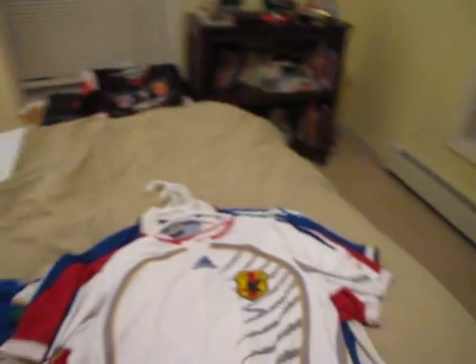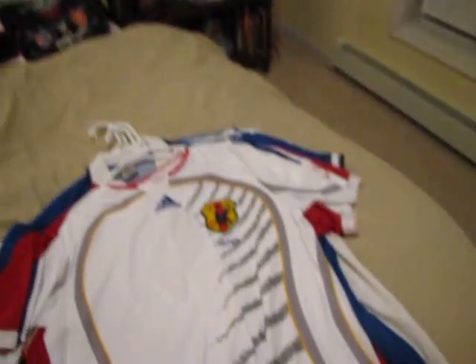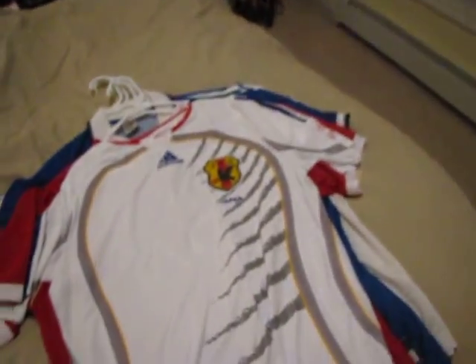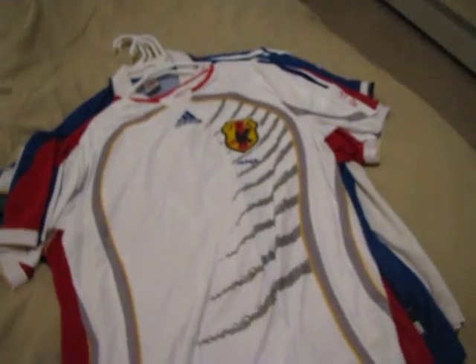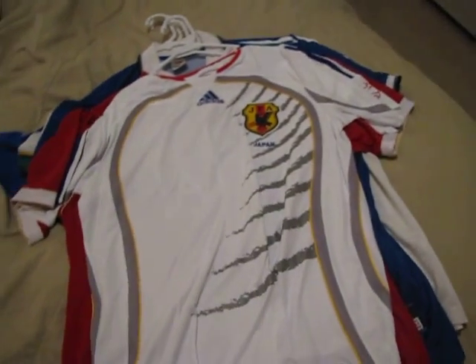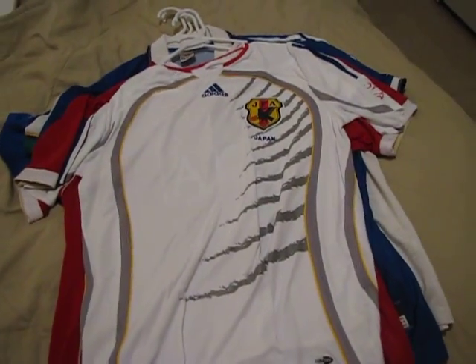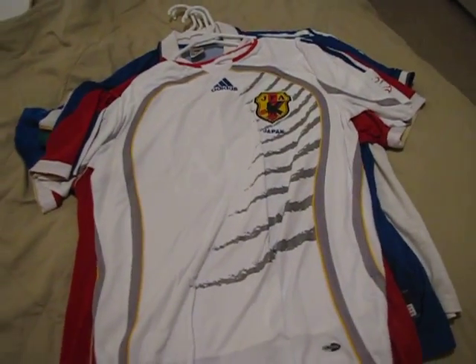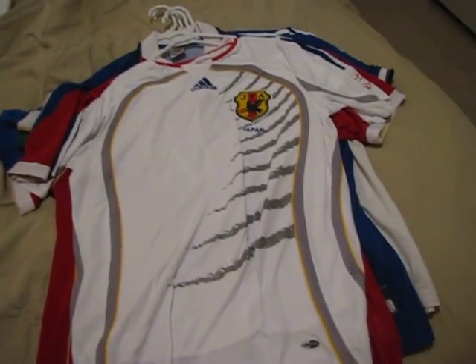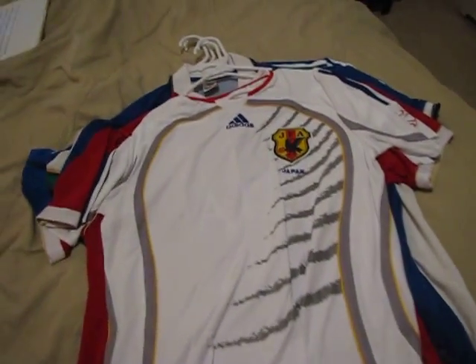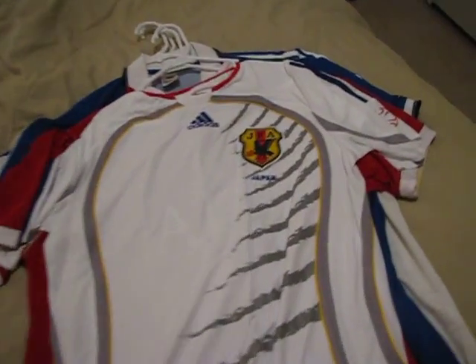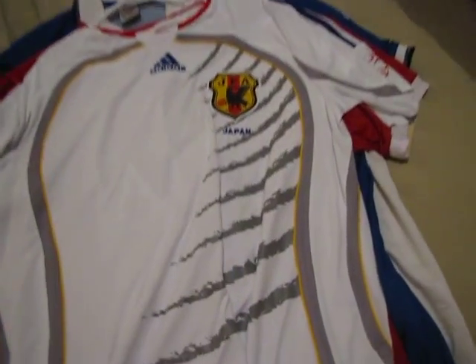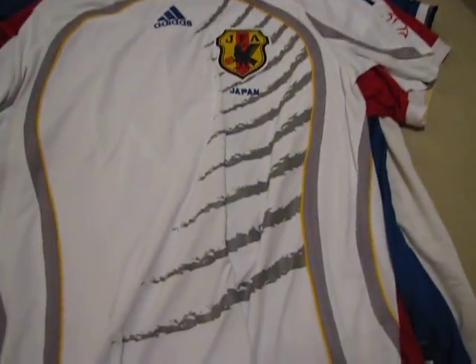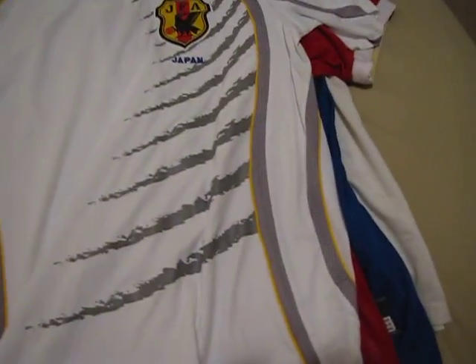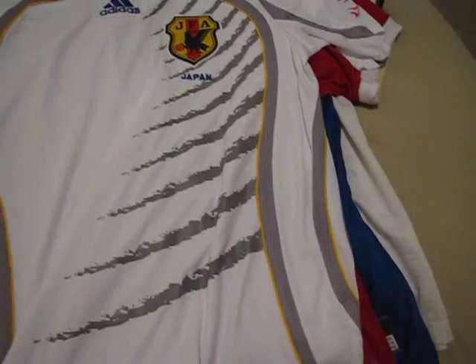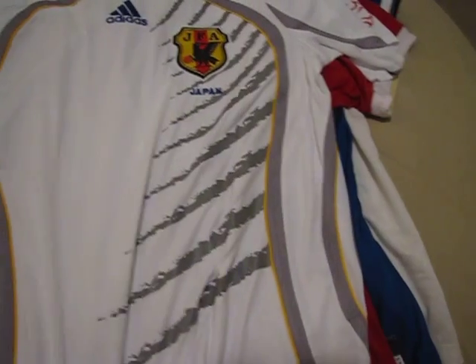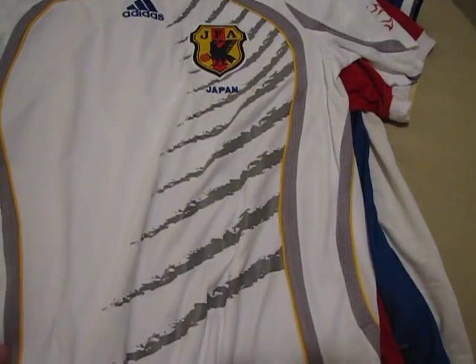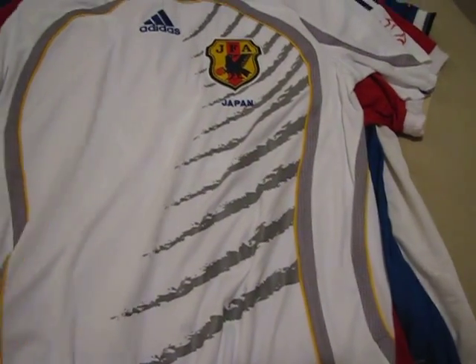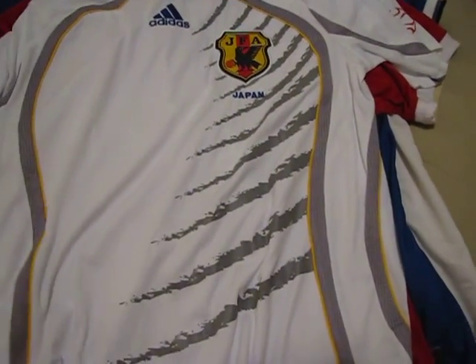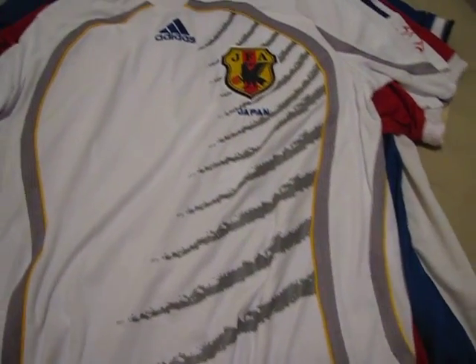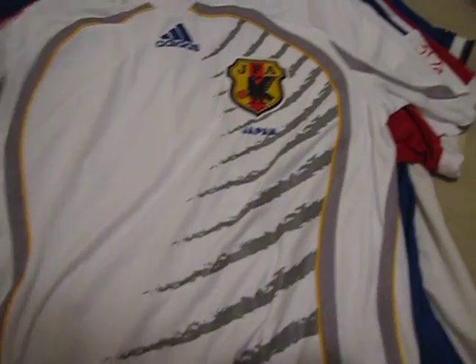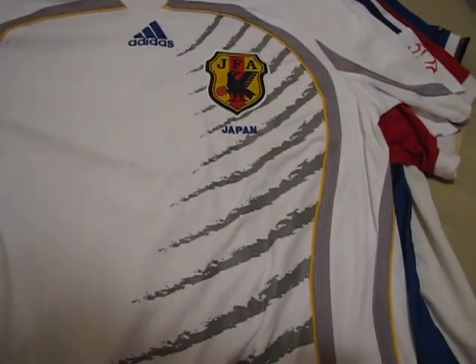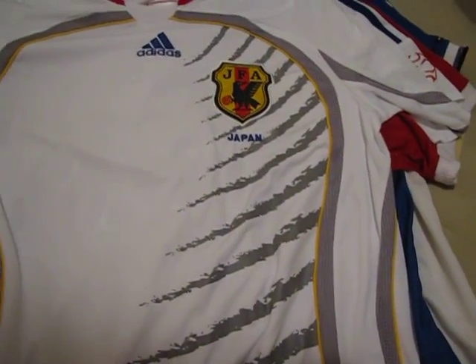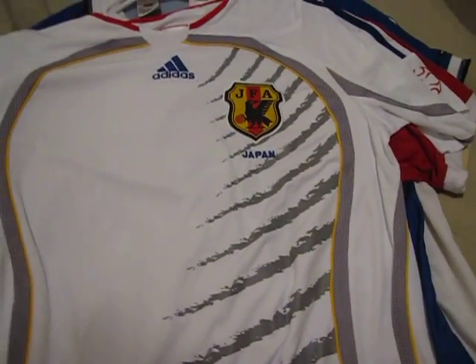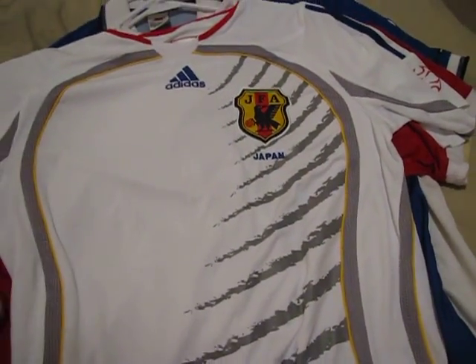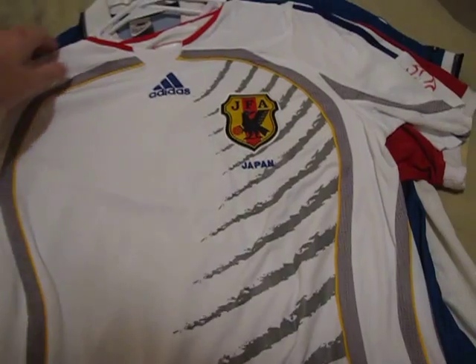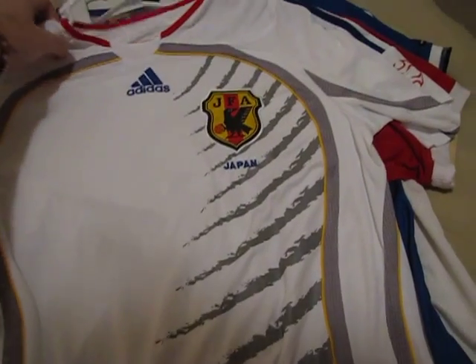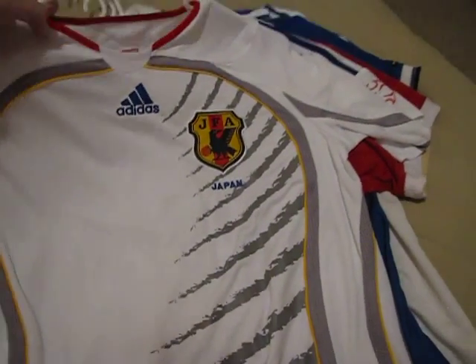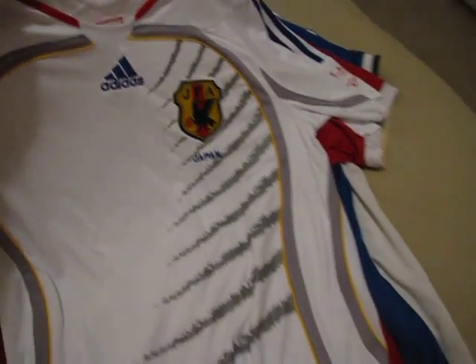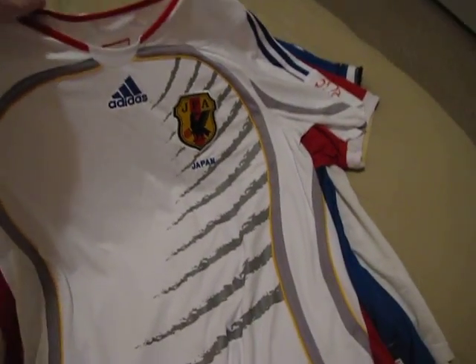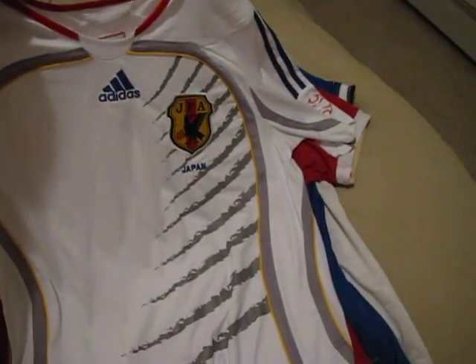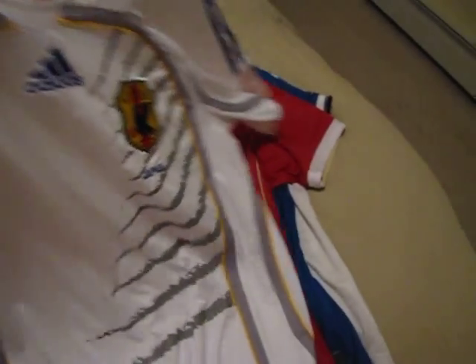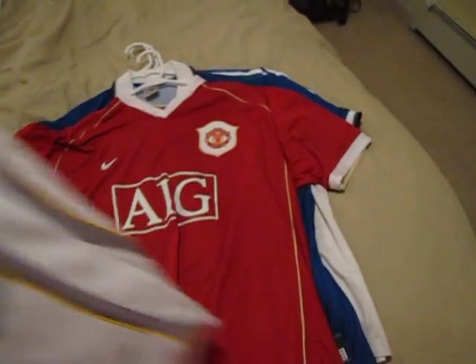Japan has really, really nice designs — simple but effective designs on their jerseys. This one is the away version from World Cup 2006 in Germany.